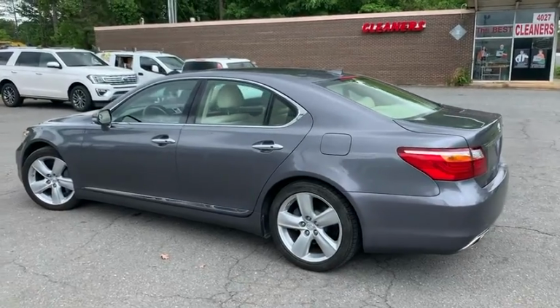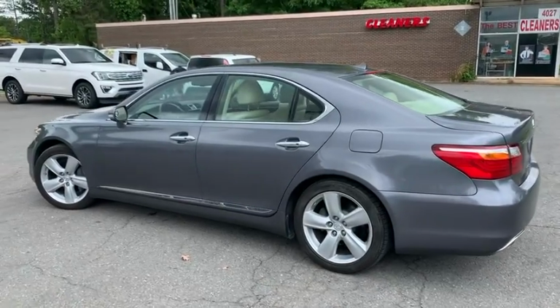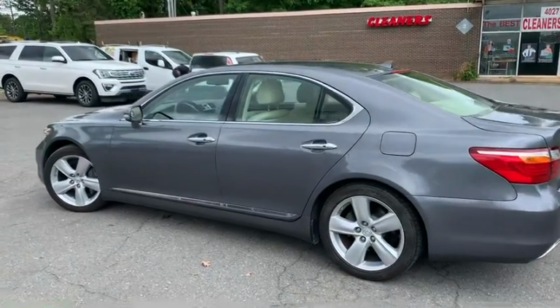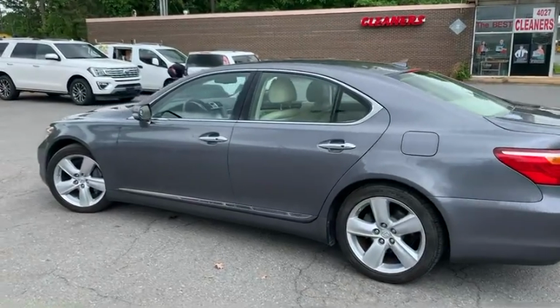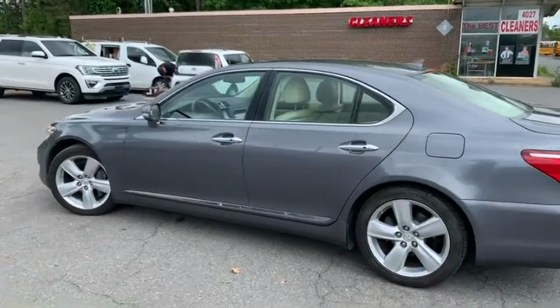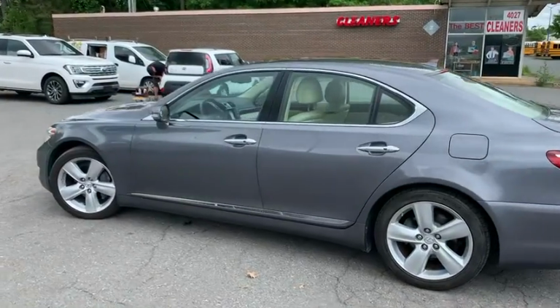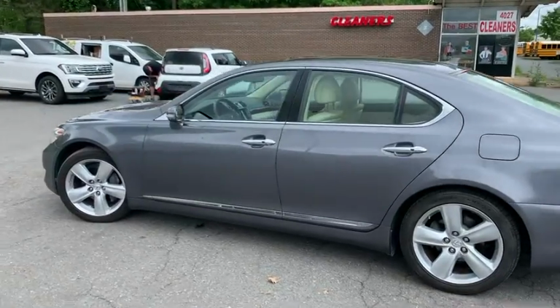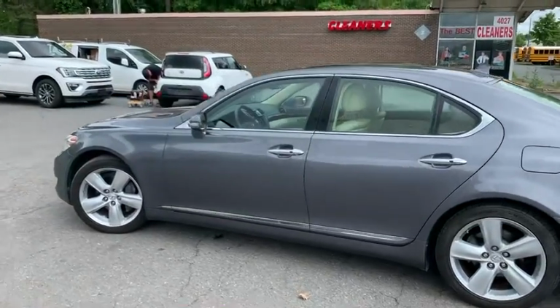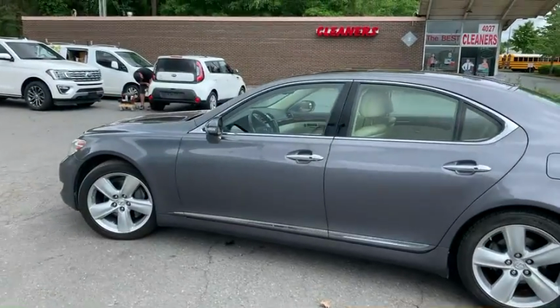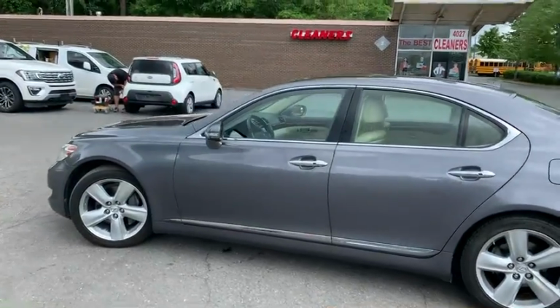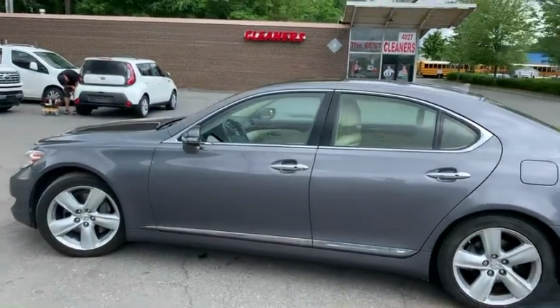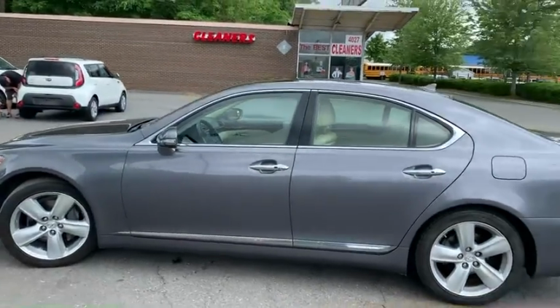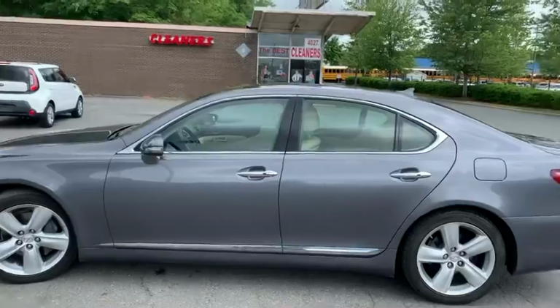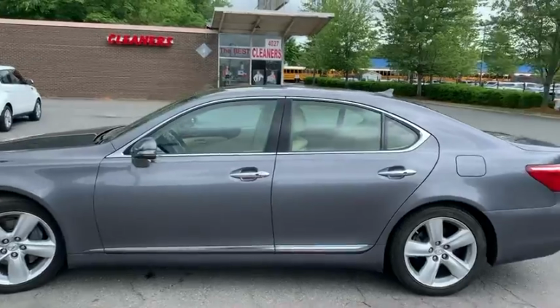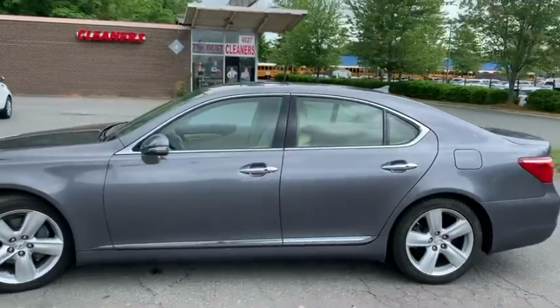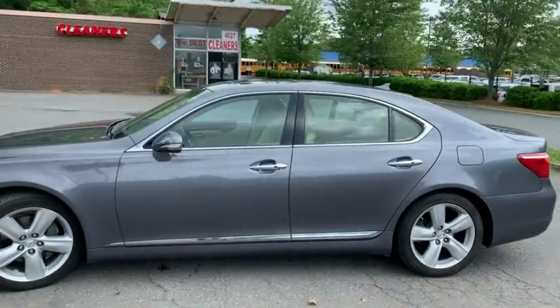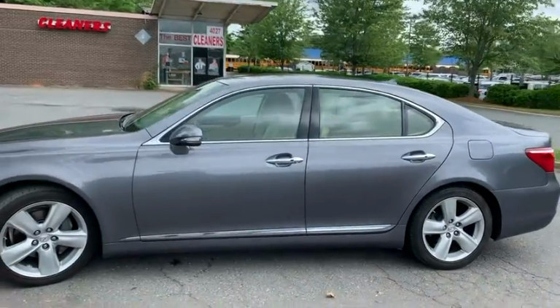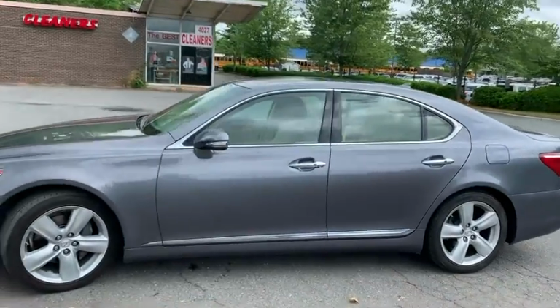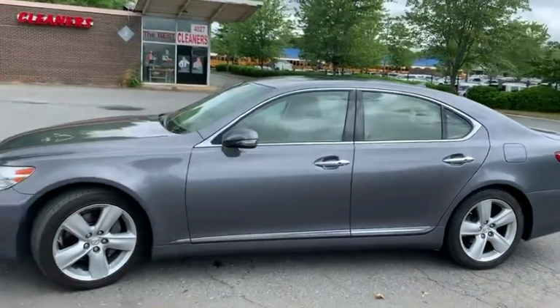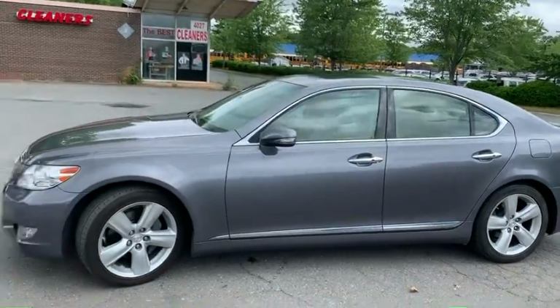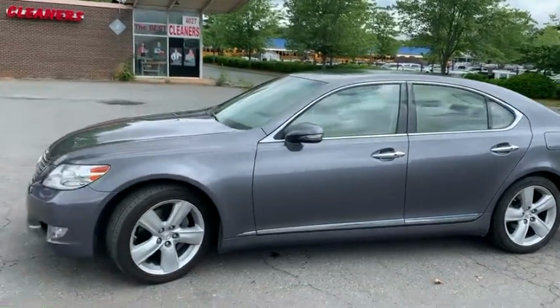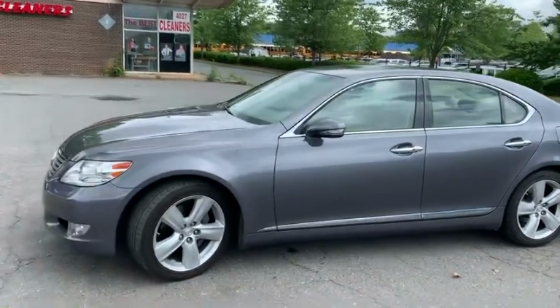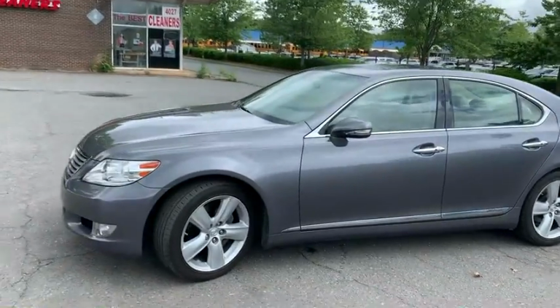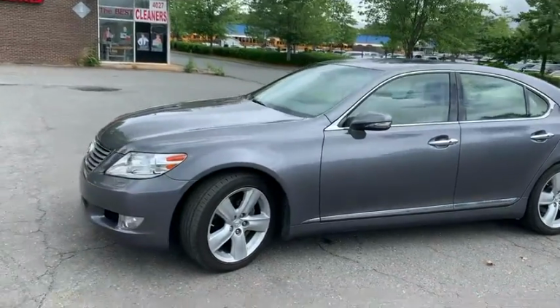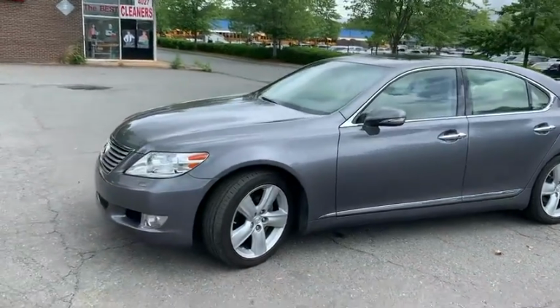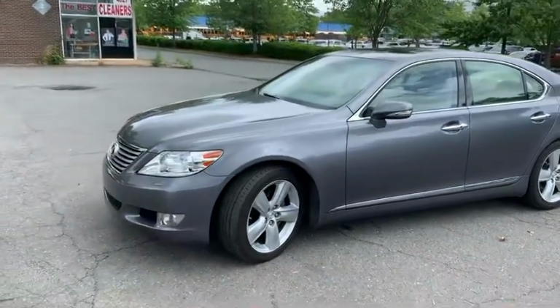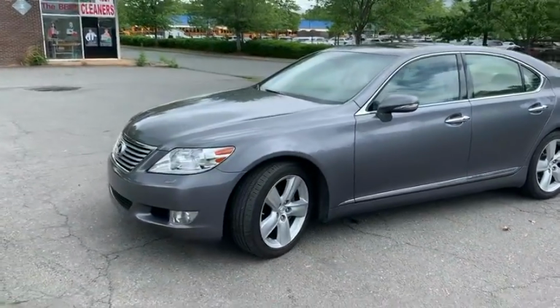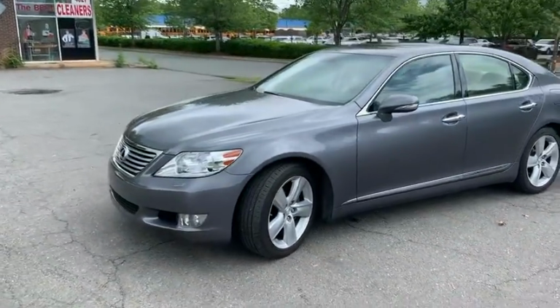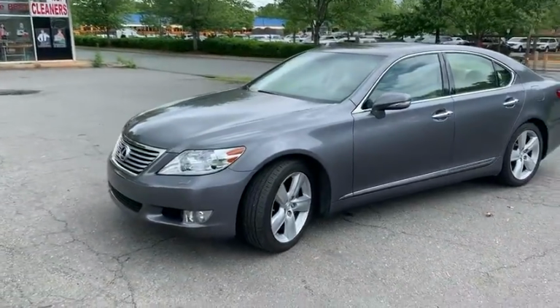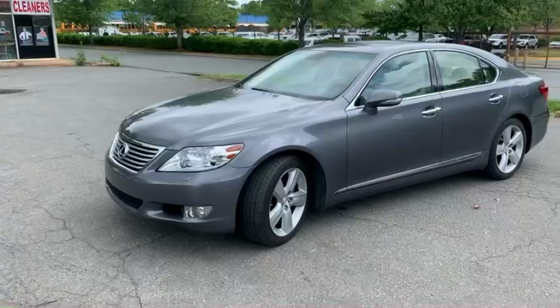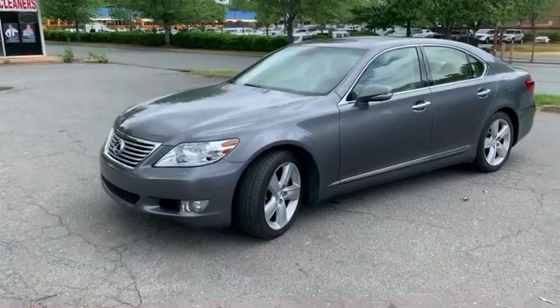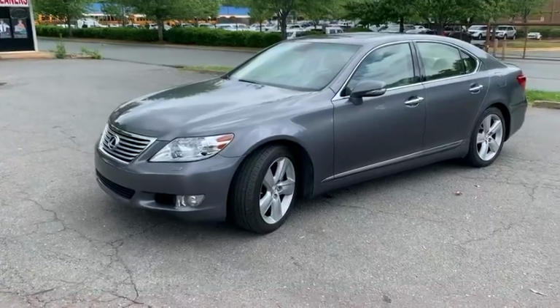Hello everyone, I'm Brian with Carolina Auto Imports here in Charlotte, North Carolina. Today's featured vehicle is this amazing 2012 Lexus LS 460.